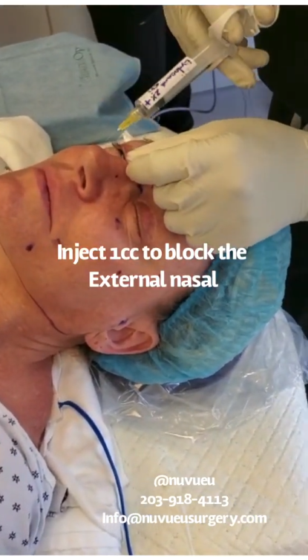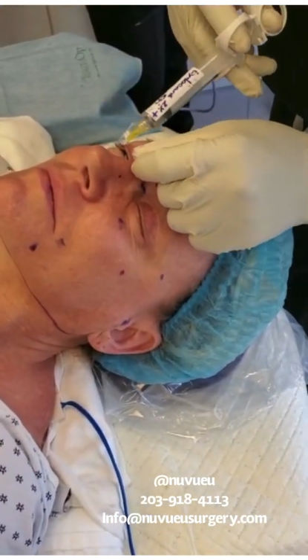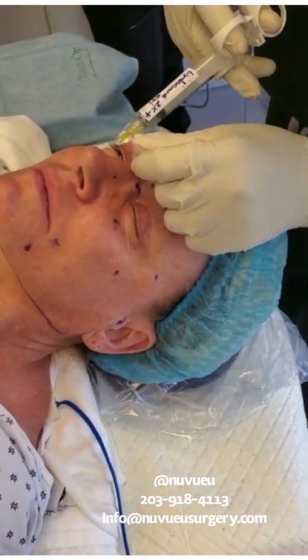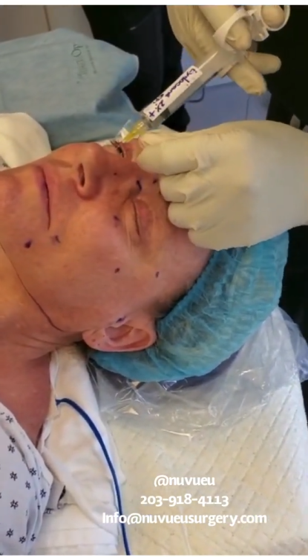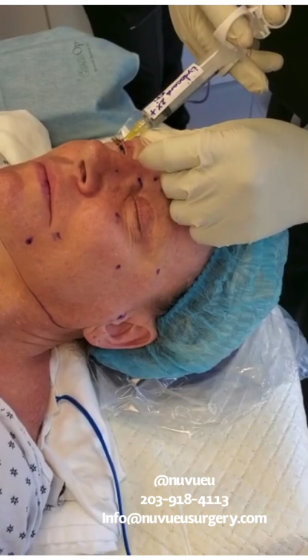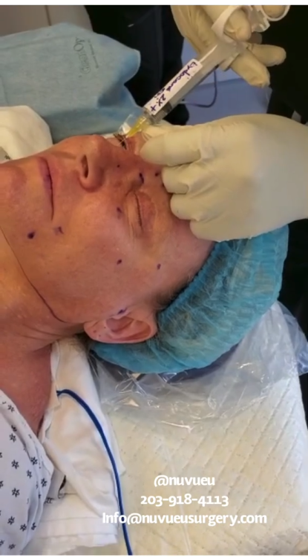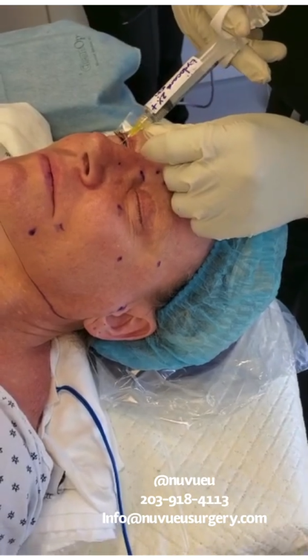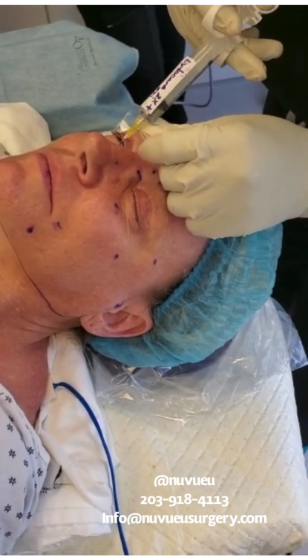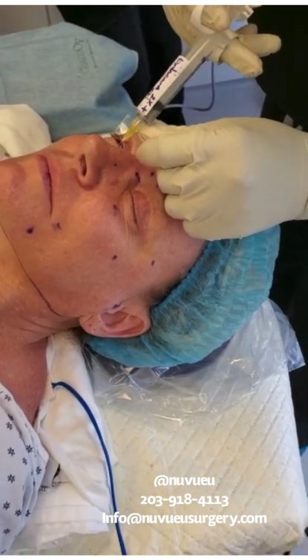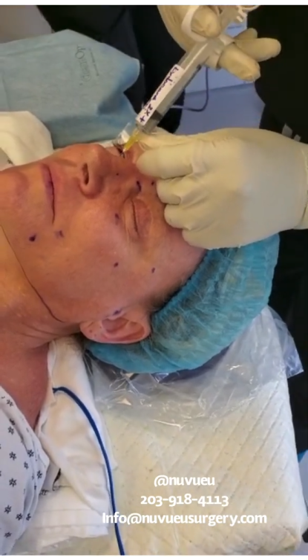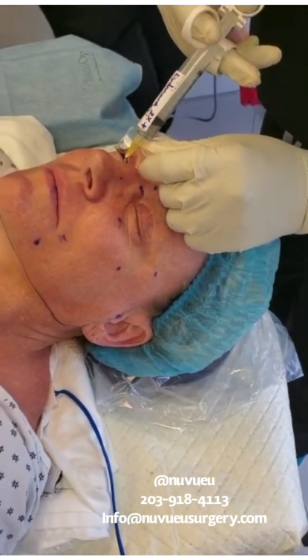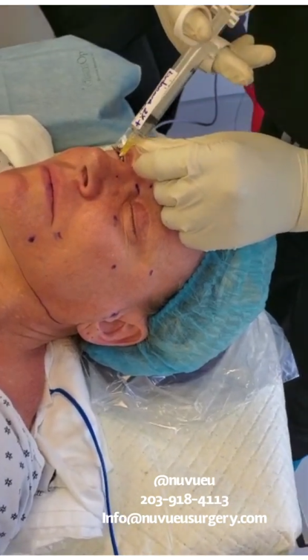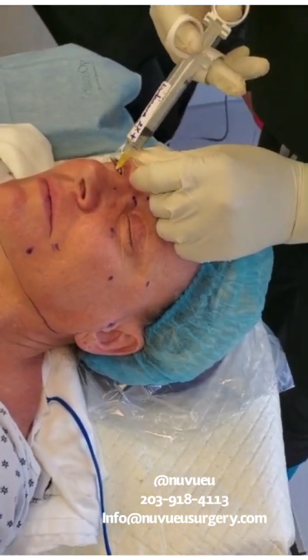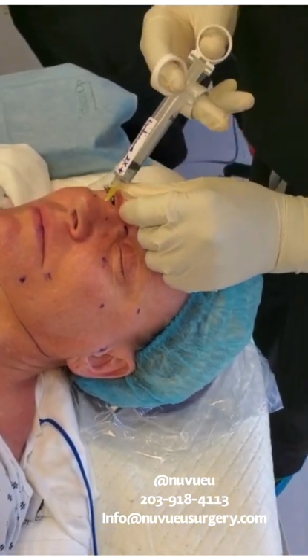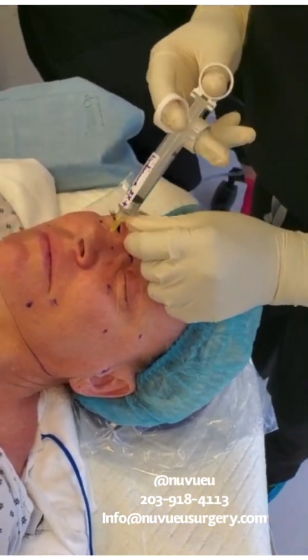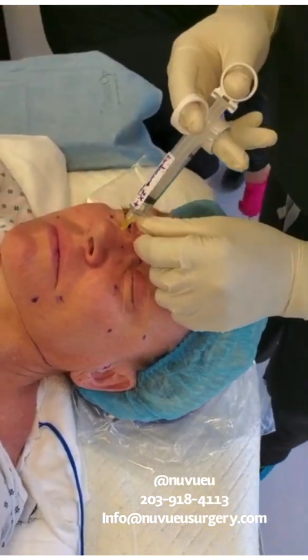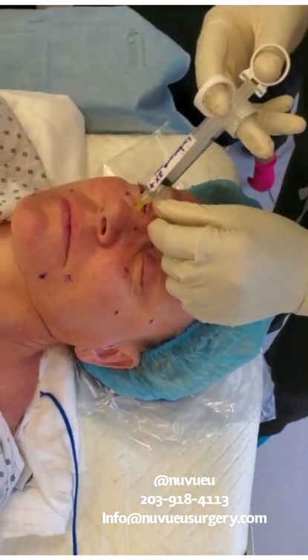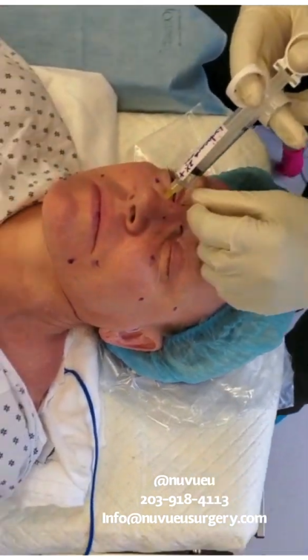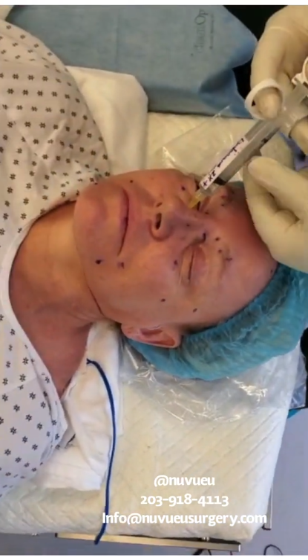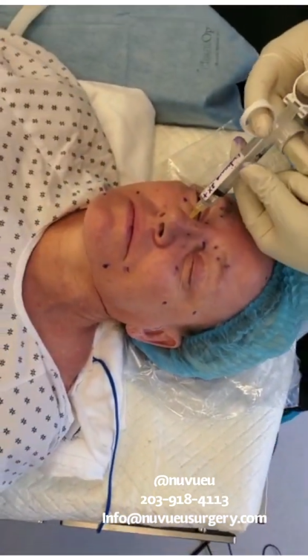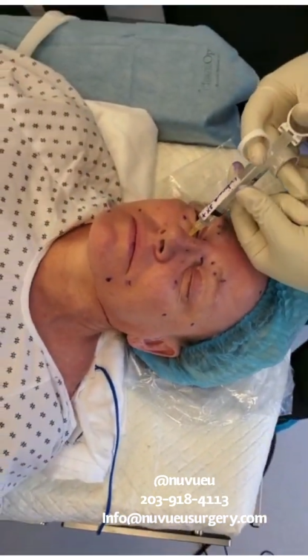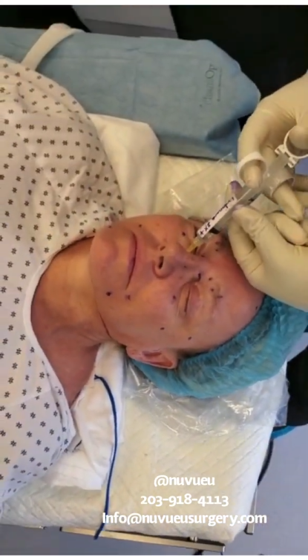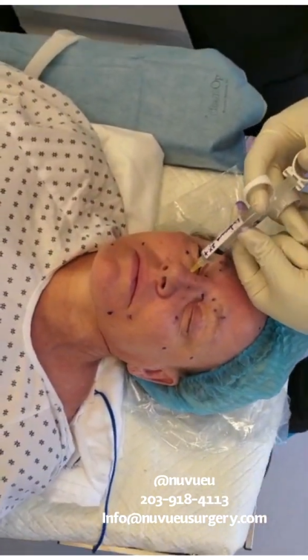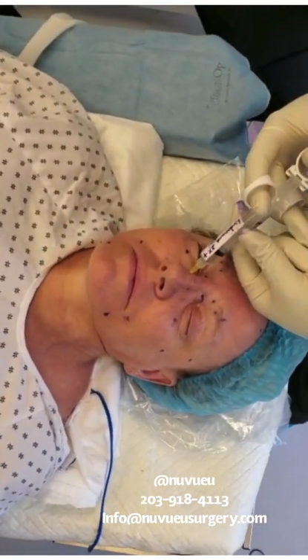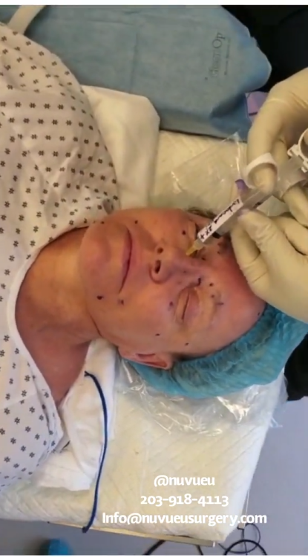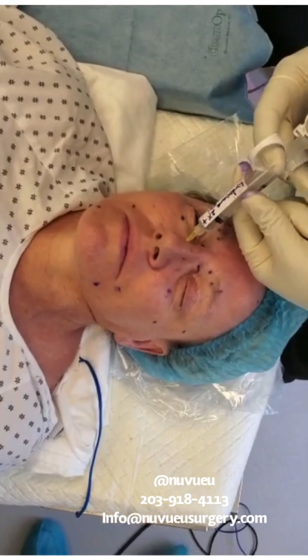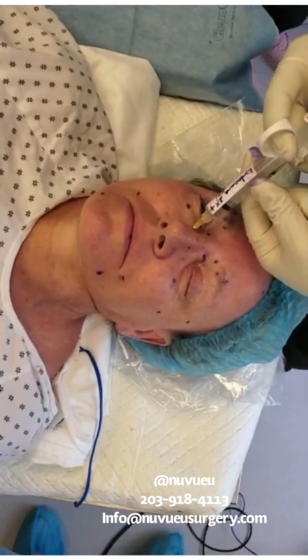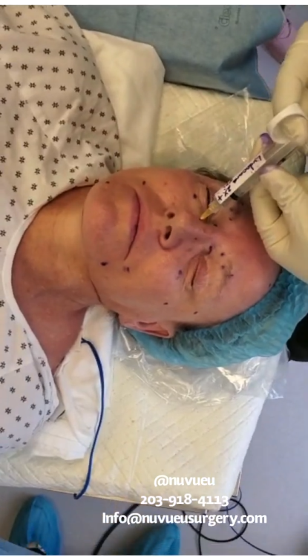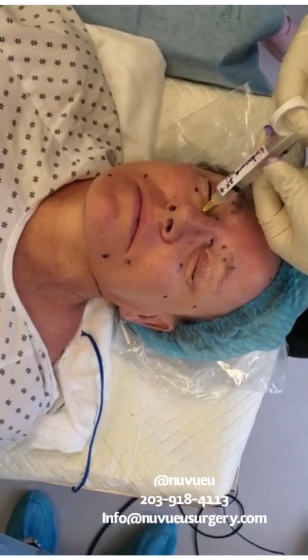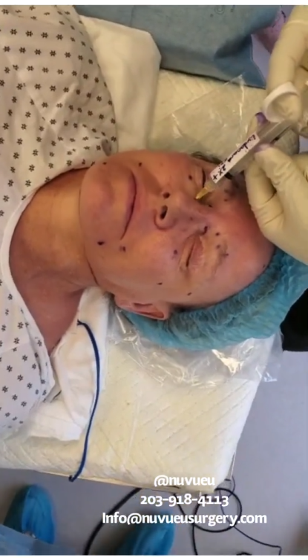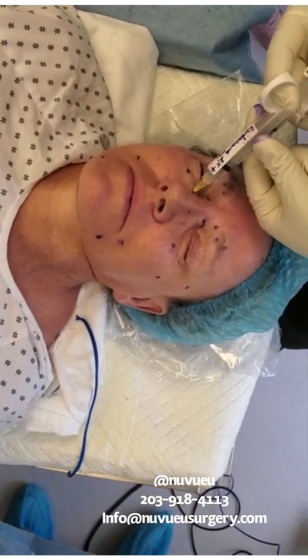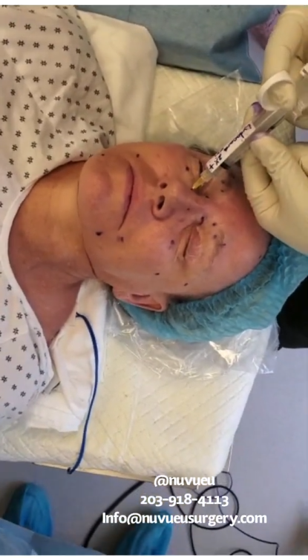So you want to block it. You're going to go down. Aspirate — make sure you're not in the vessel. And then you're in the correct position.